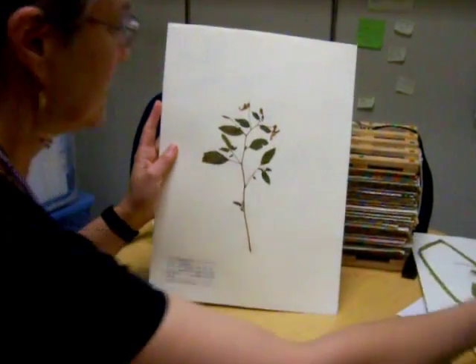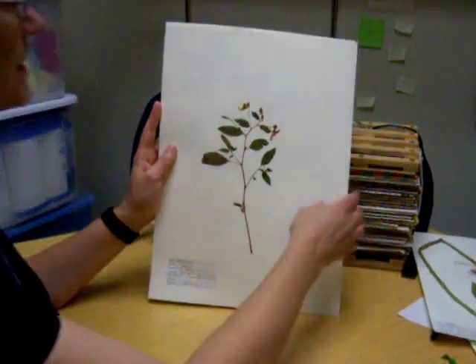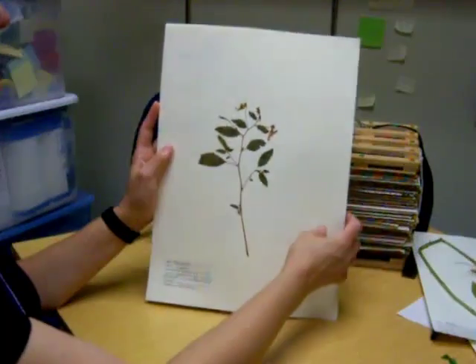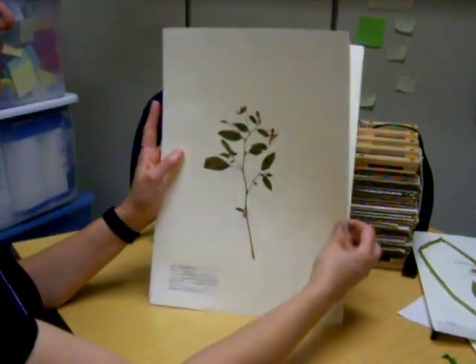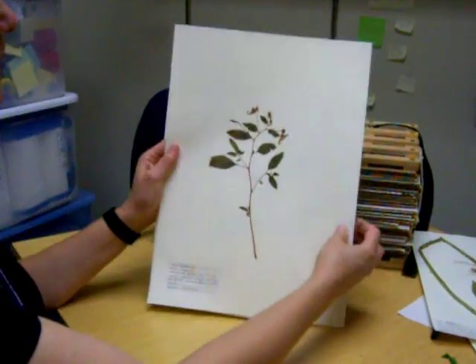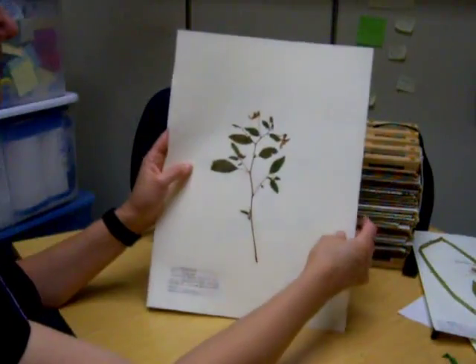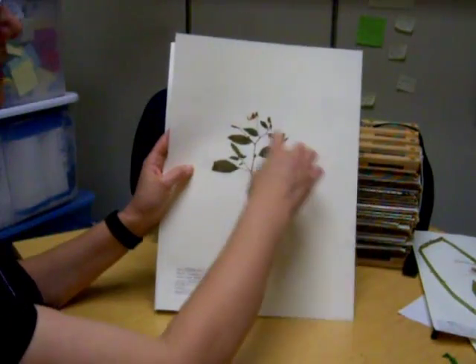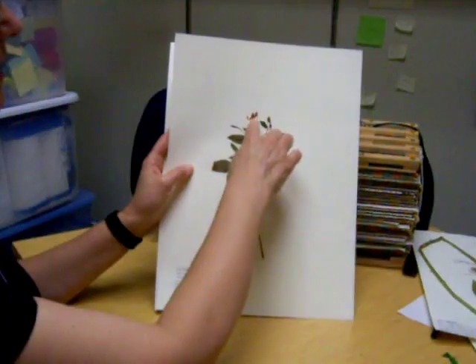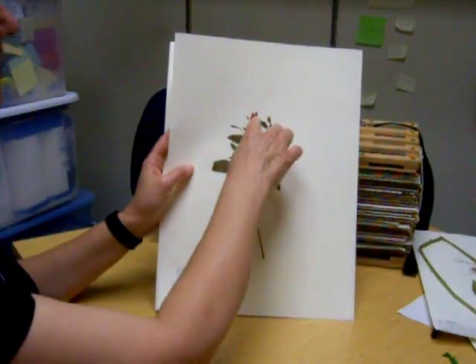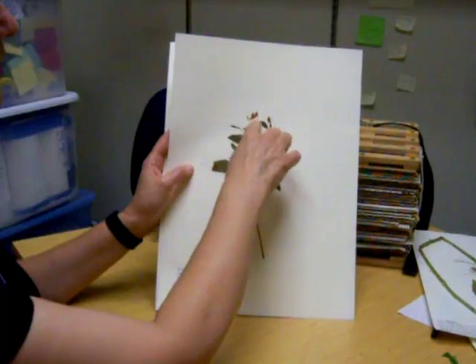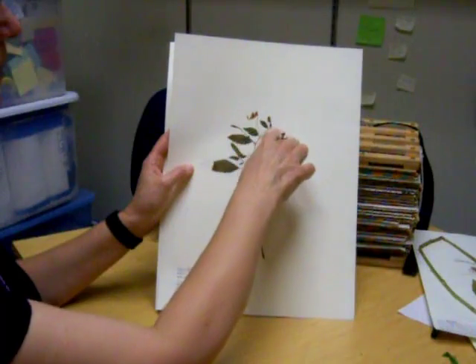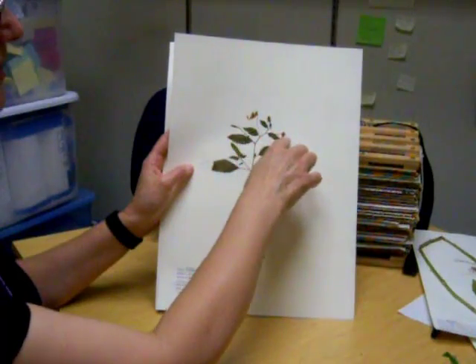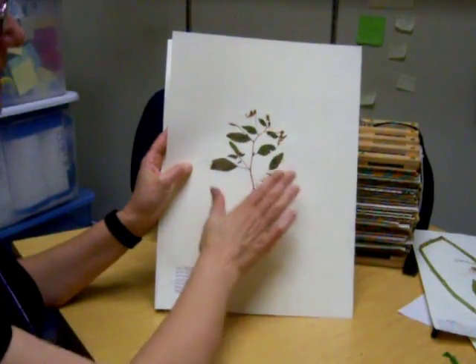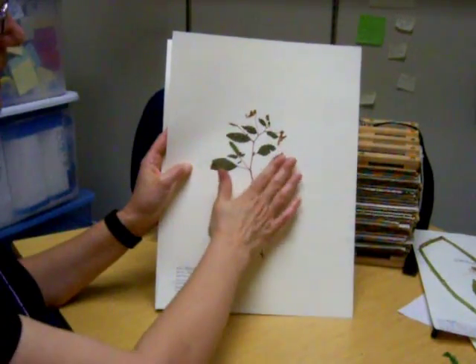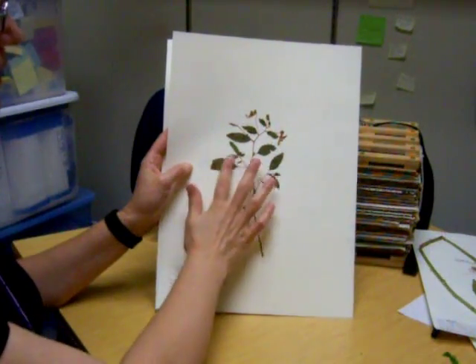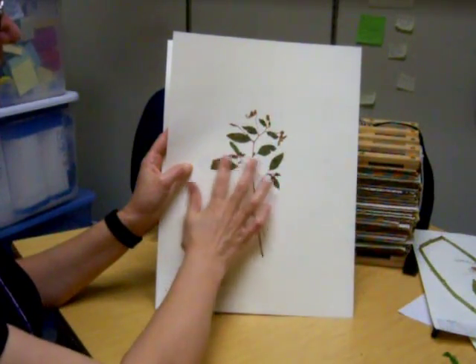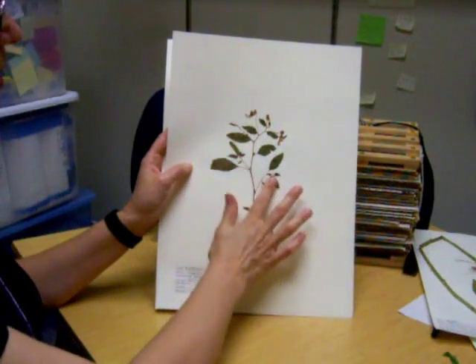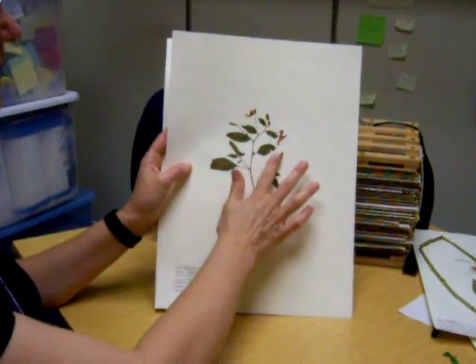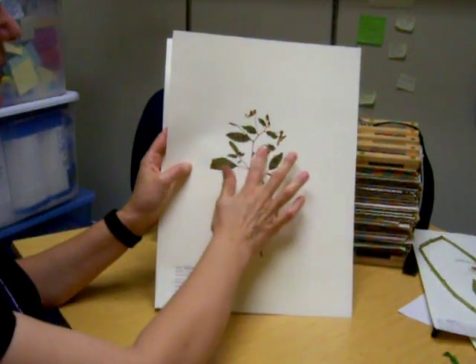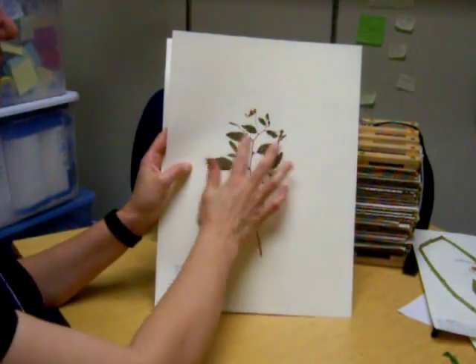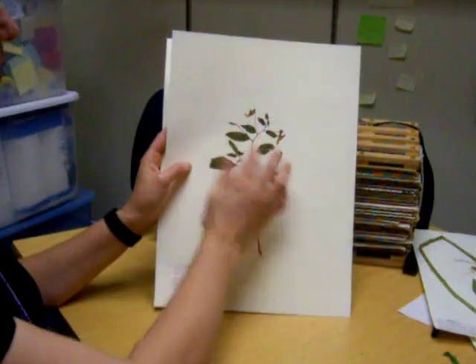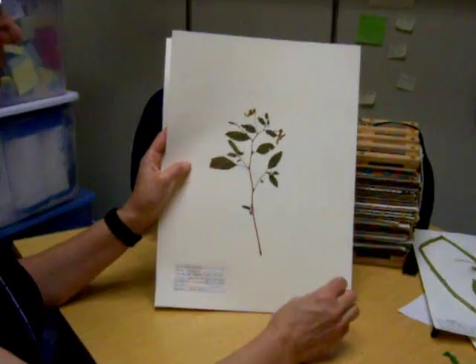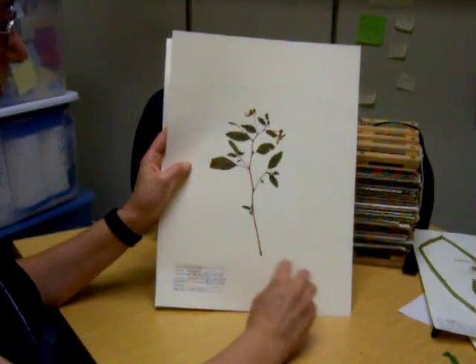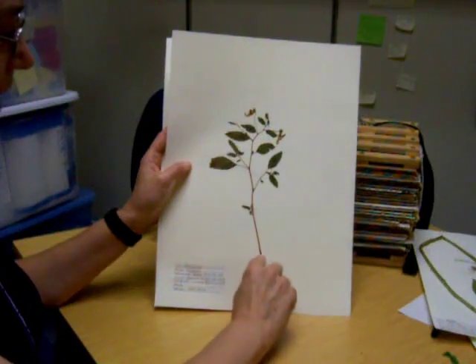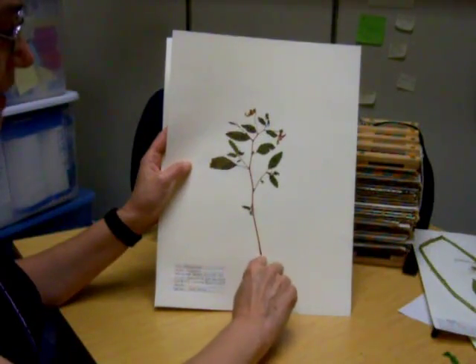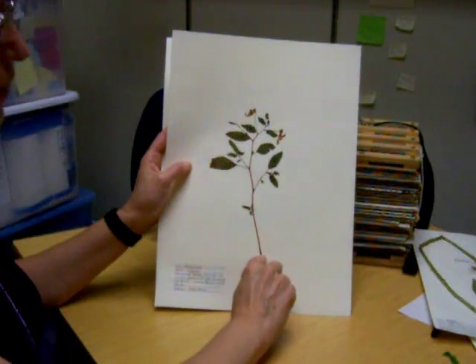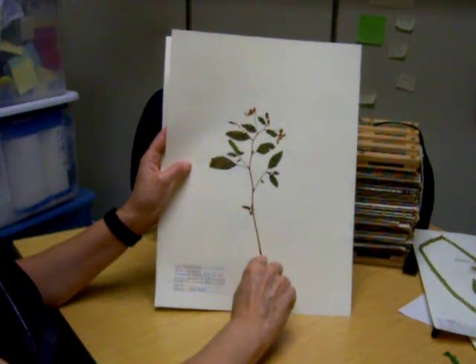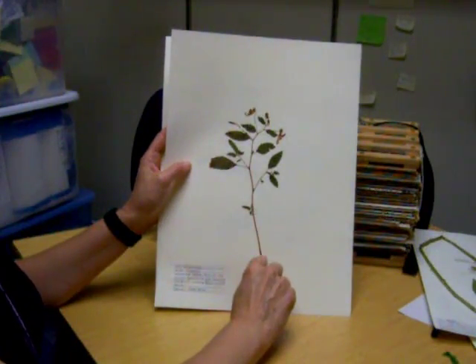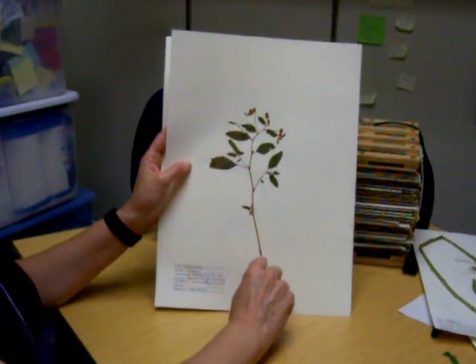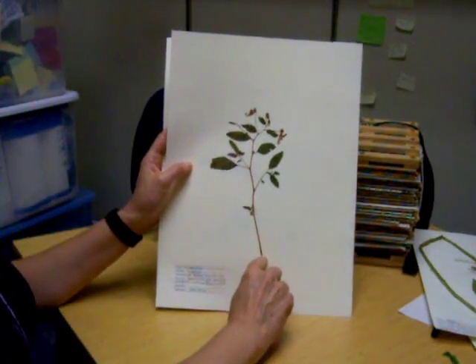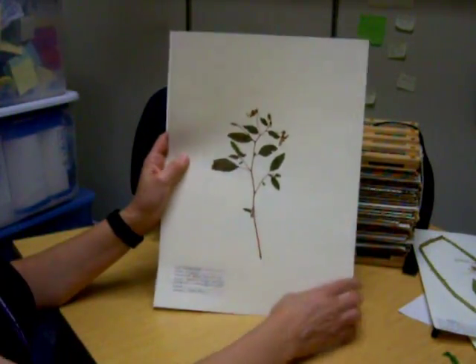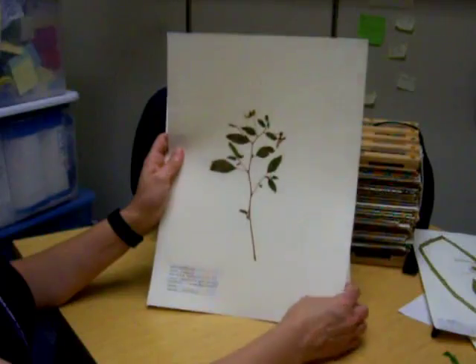This is an example of a plant where the flowers have been pressed and the leaves are very carefully laid out so that they are nice and flat. It's gone down to the roots but didn't include the roots.